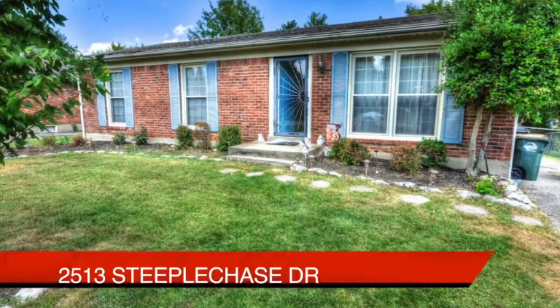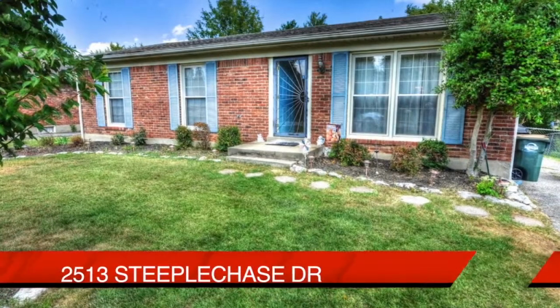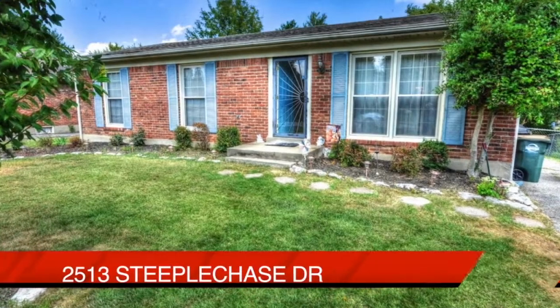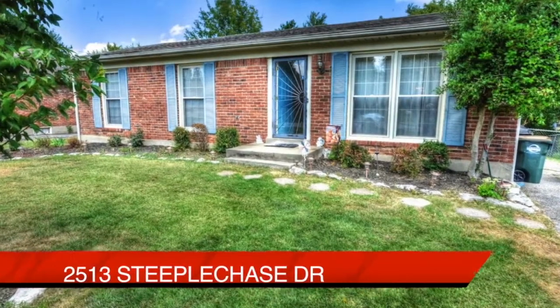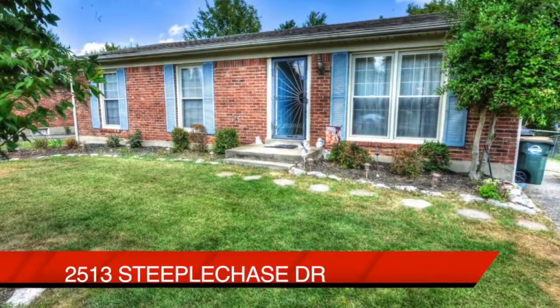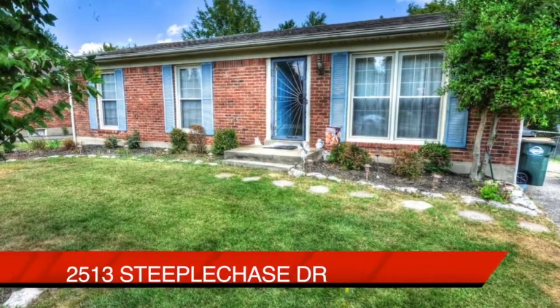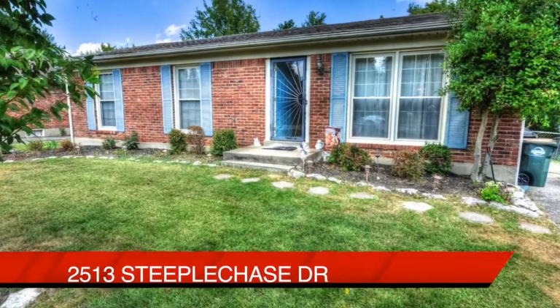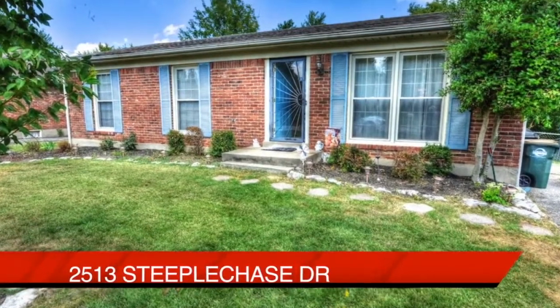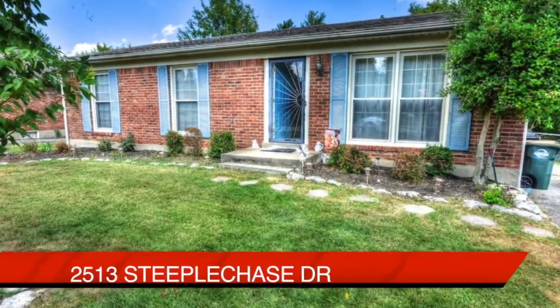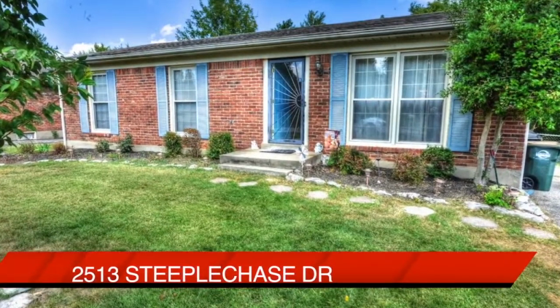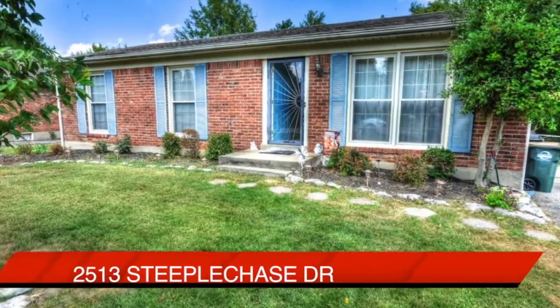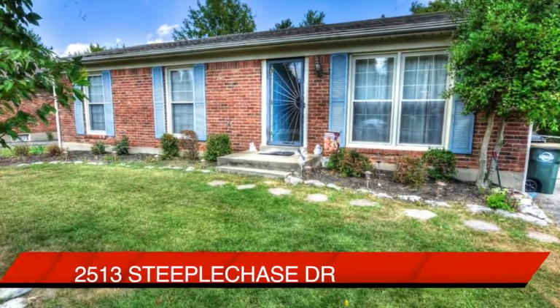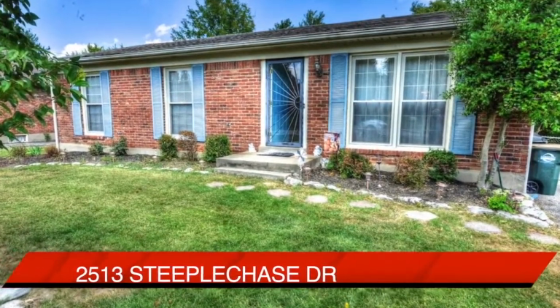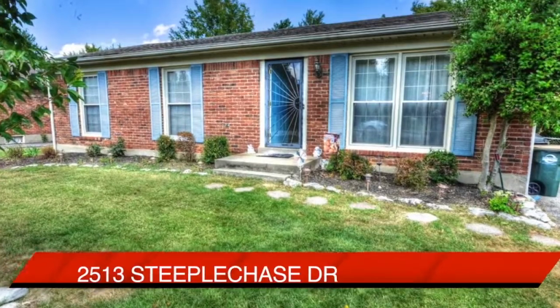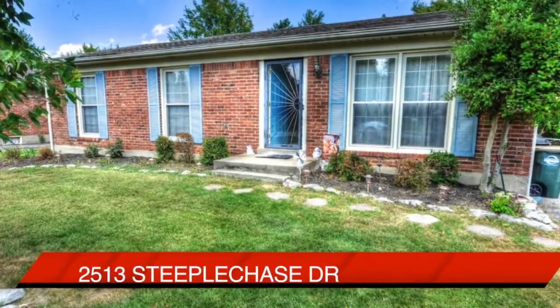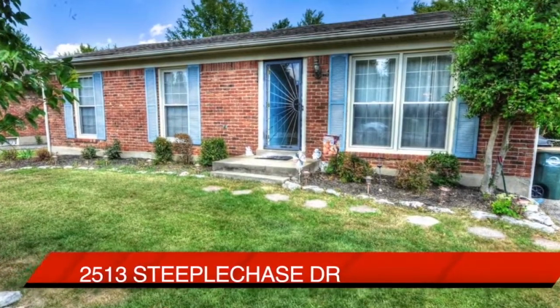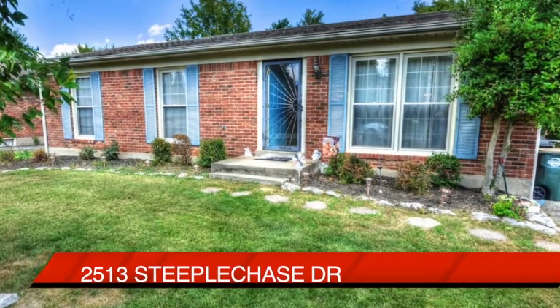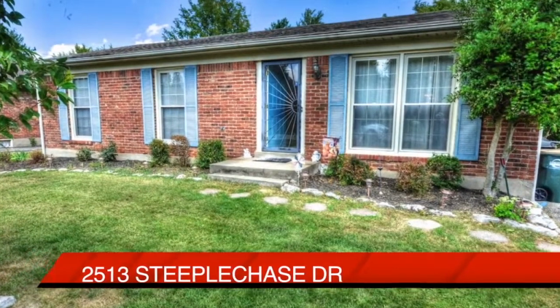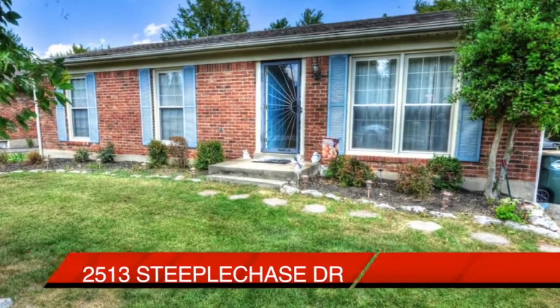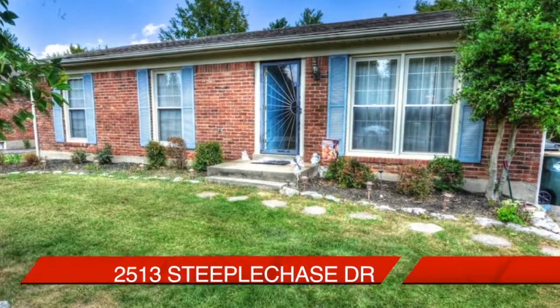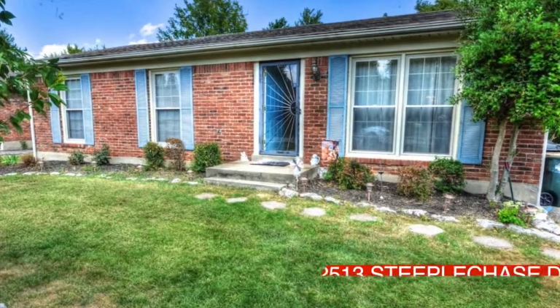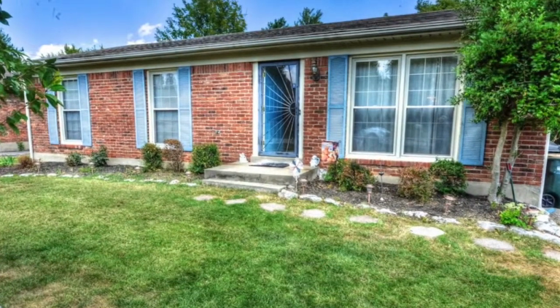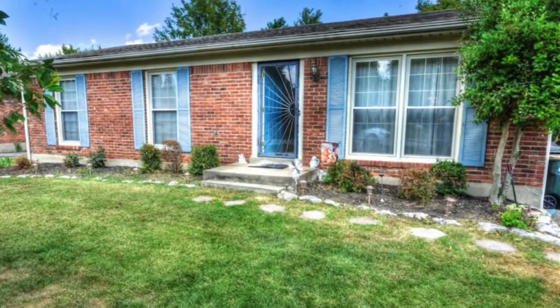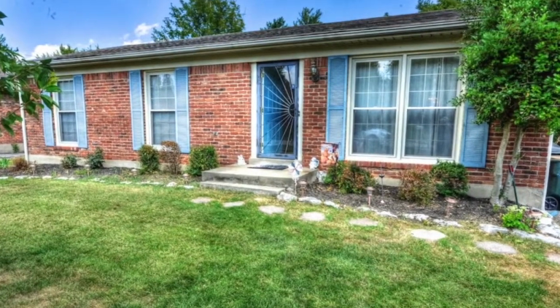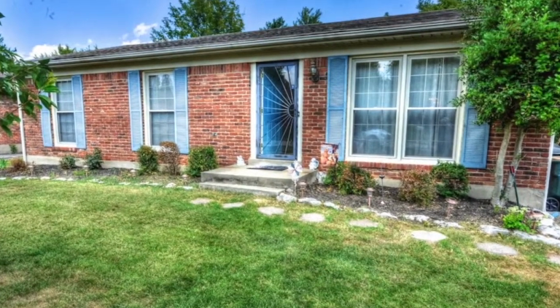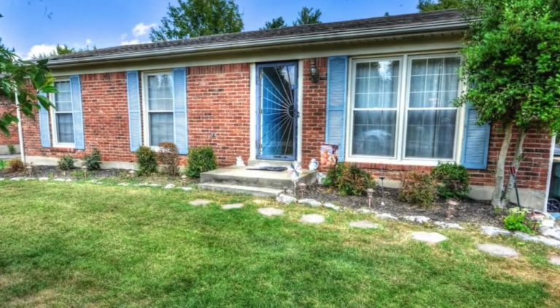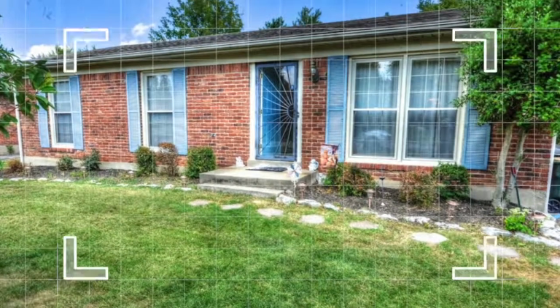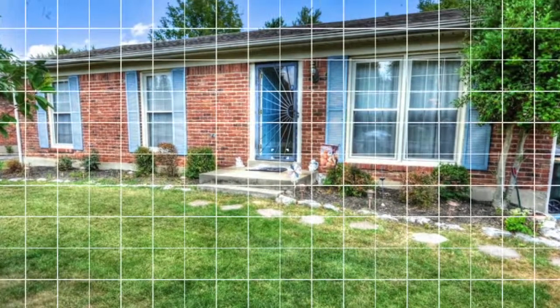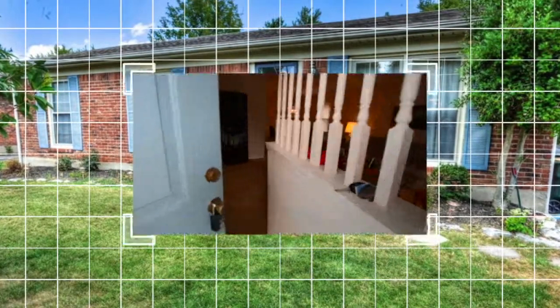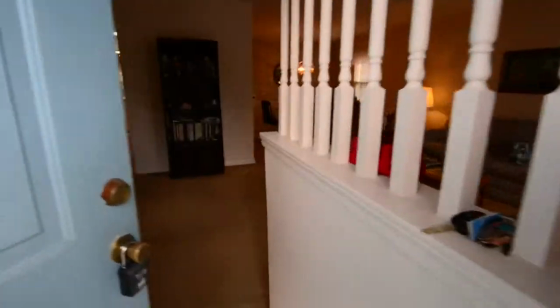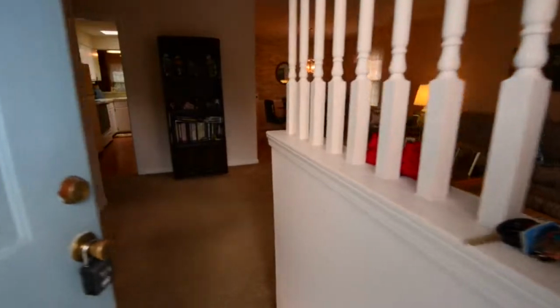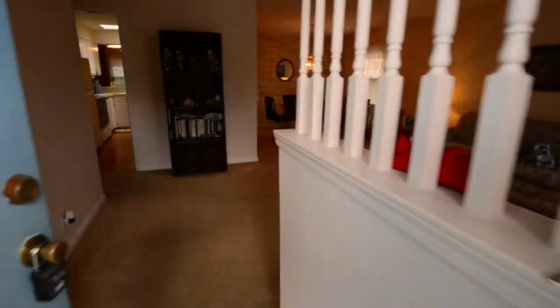Welcome to 2513 Steeplechase Drive in the Bluegrass Estate Subdivision. Here's a home in move-in condition and we're taking you inside on a tour.